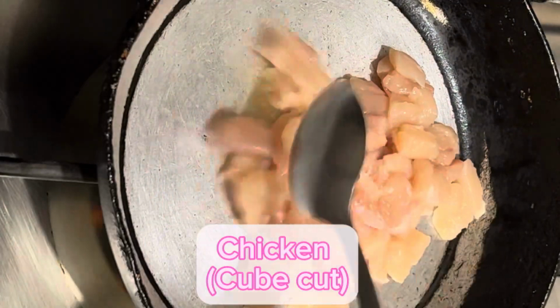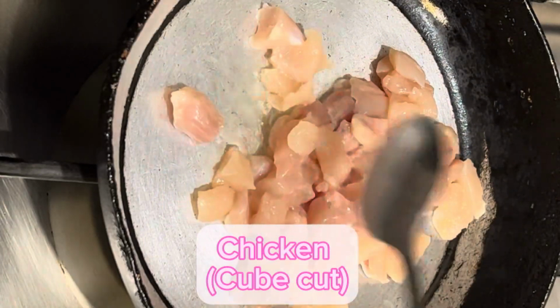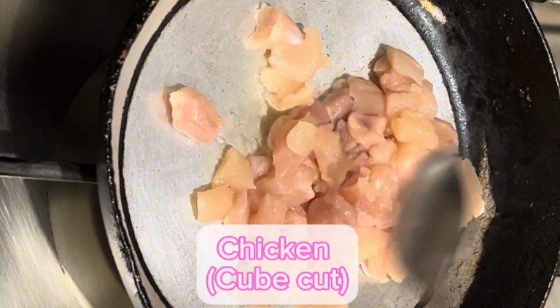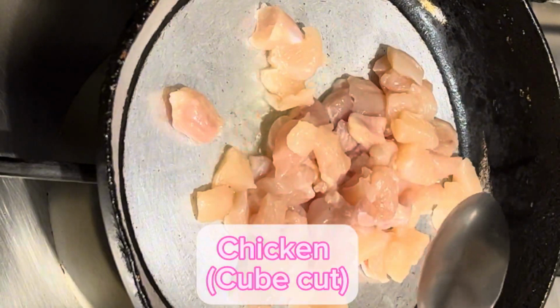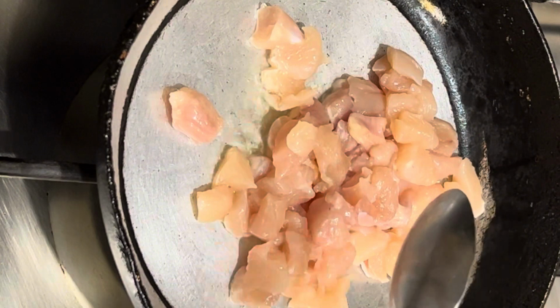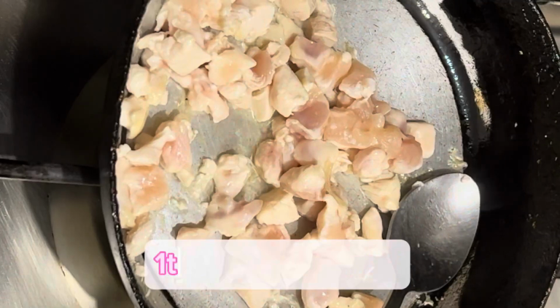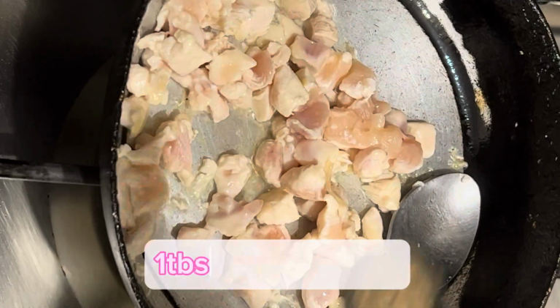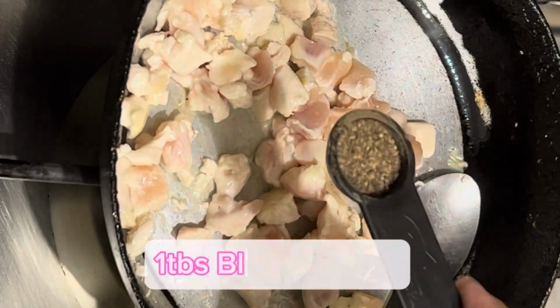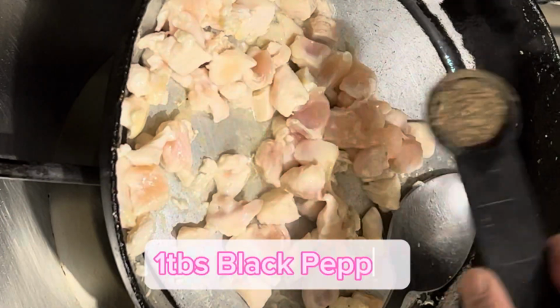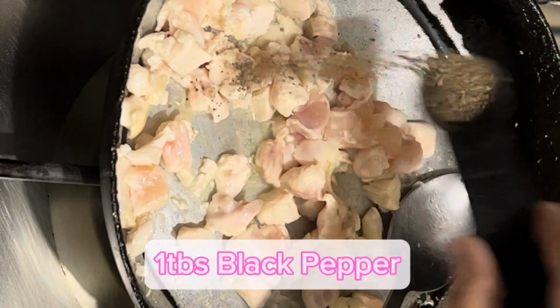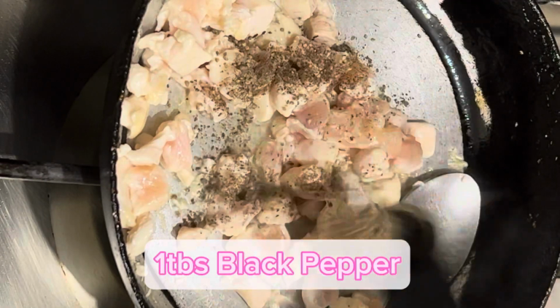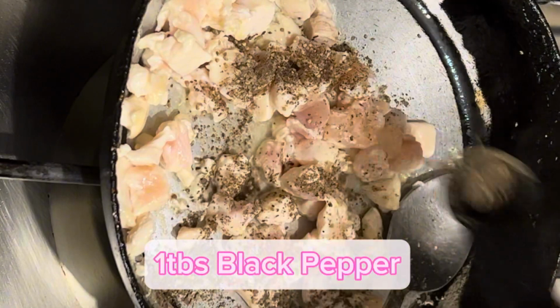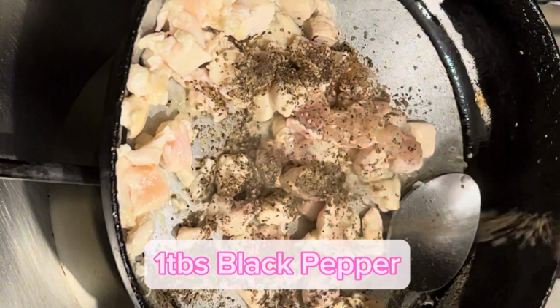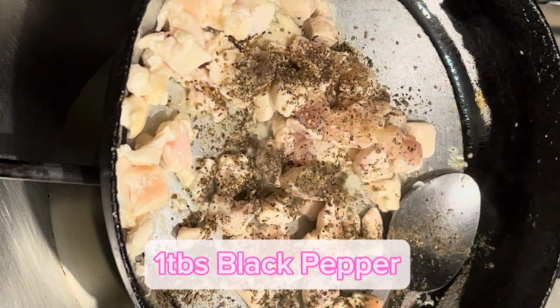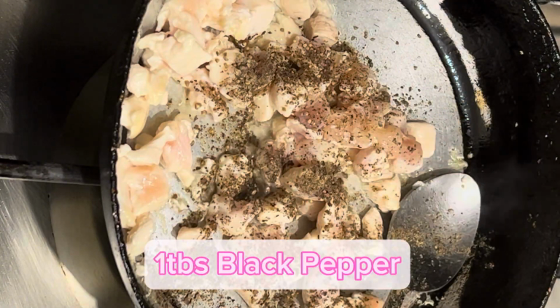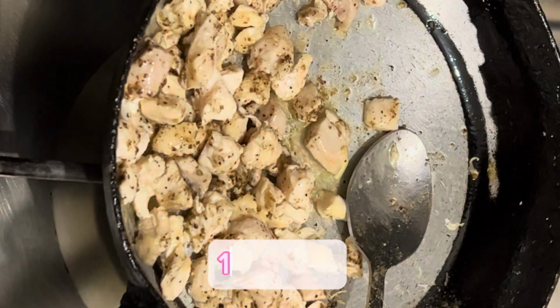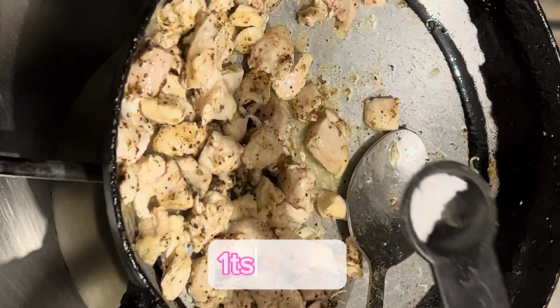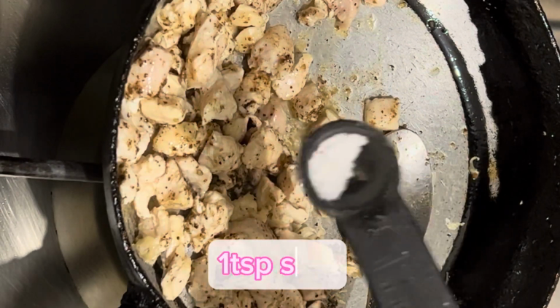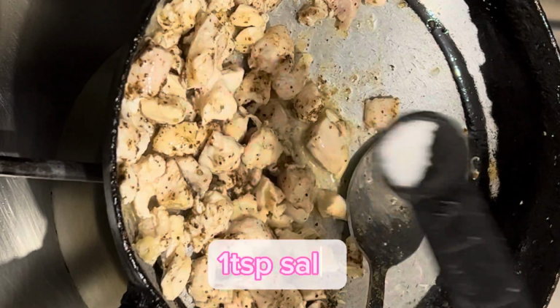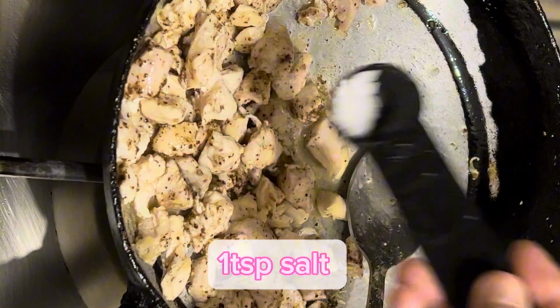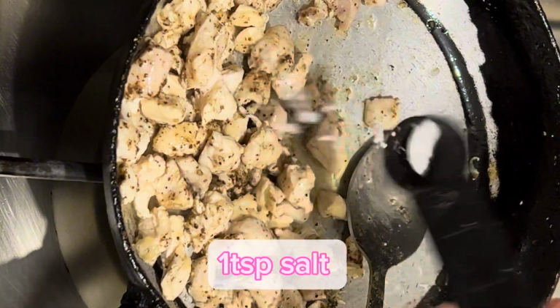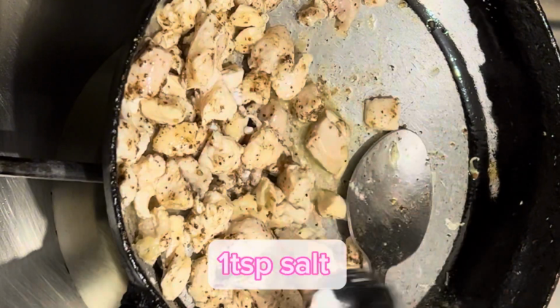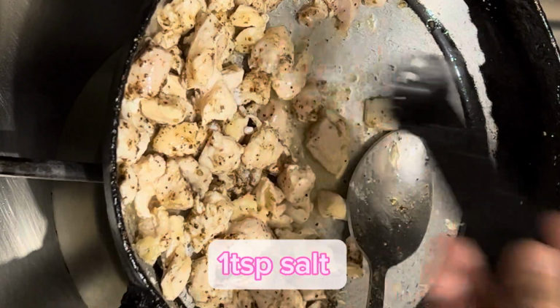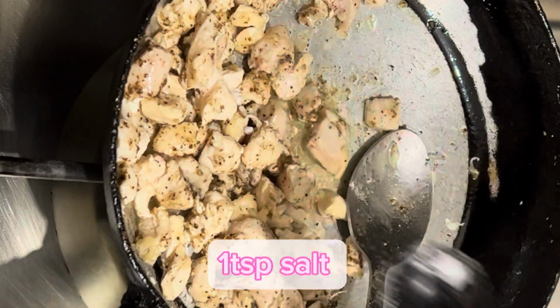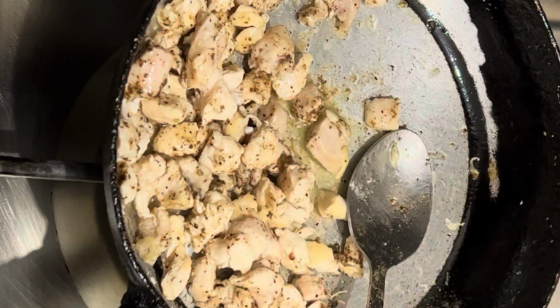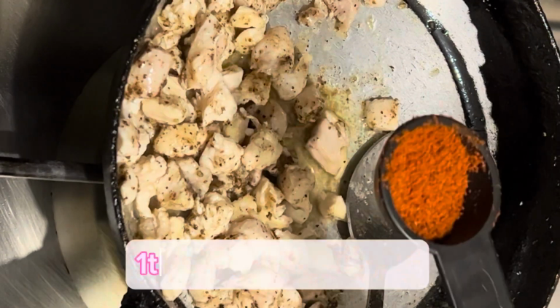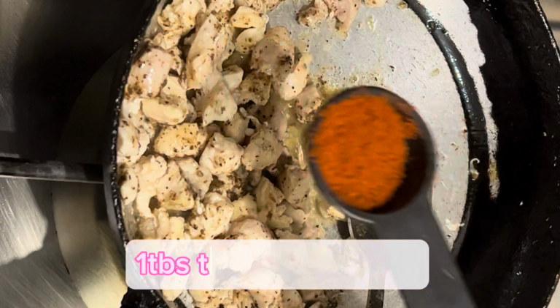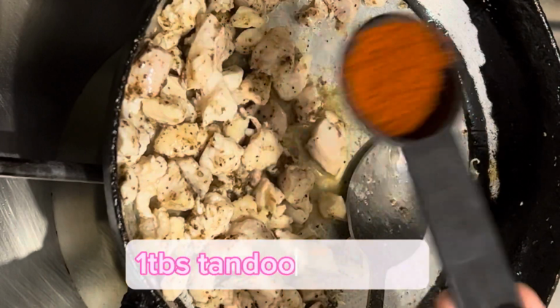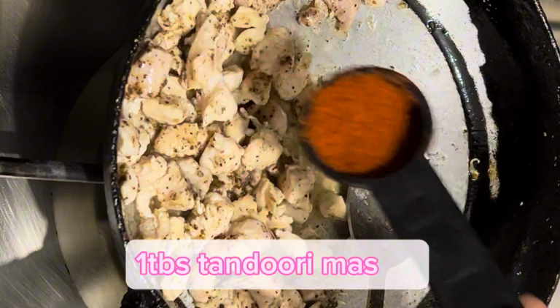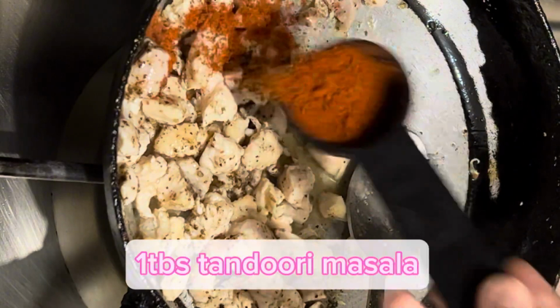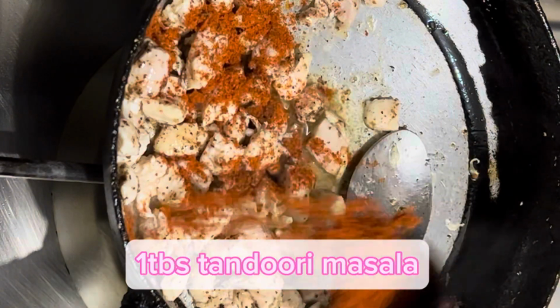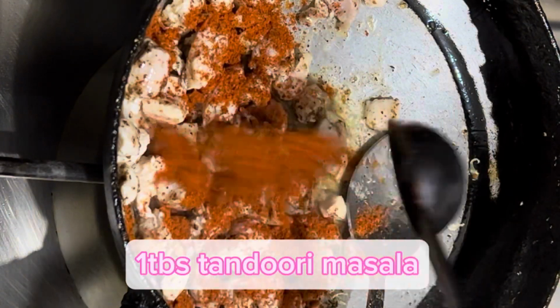After frying the chicken, I will add black pepper — I will mention the amount below. I will add 1 tablespoon of black pepper and salt, then 1 tablespoon of tandoori masala.